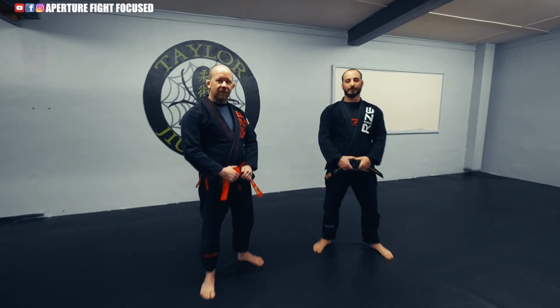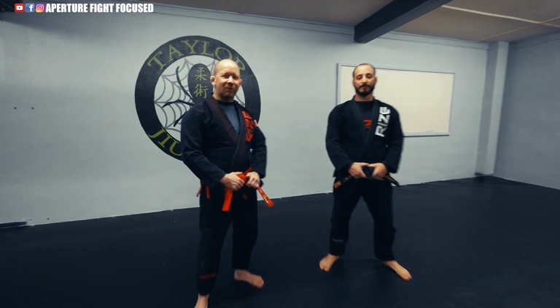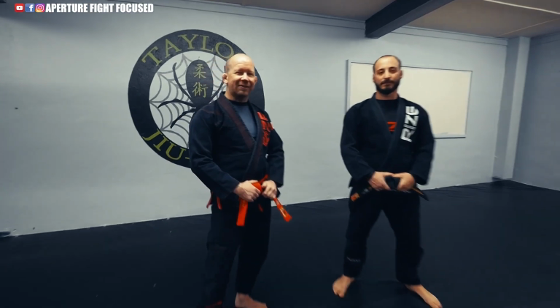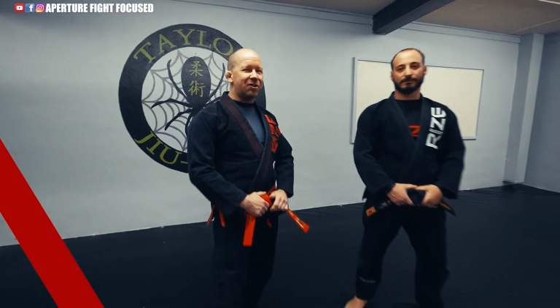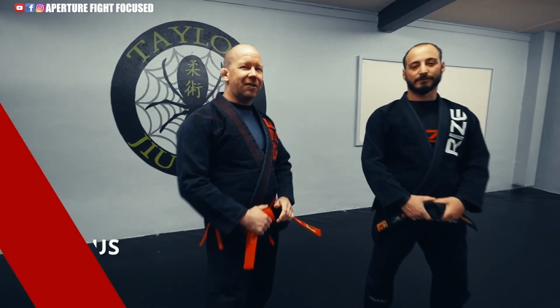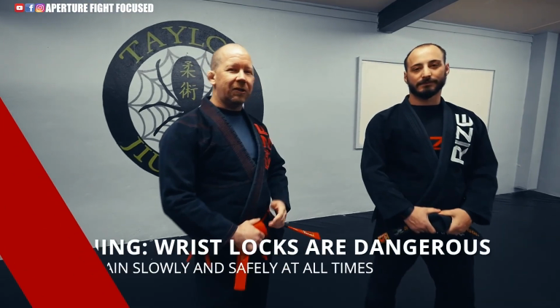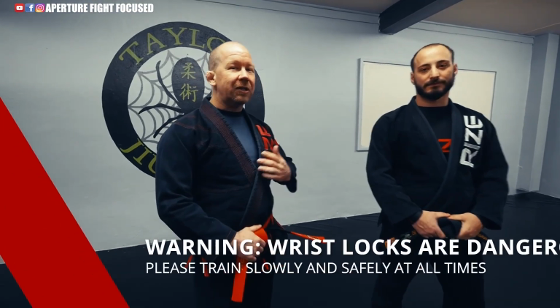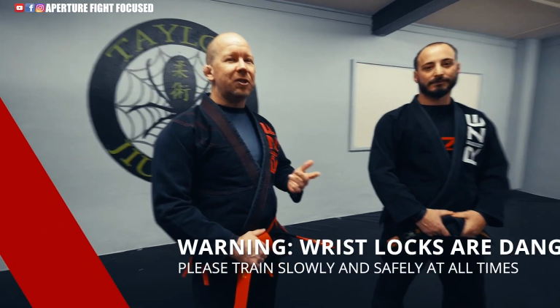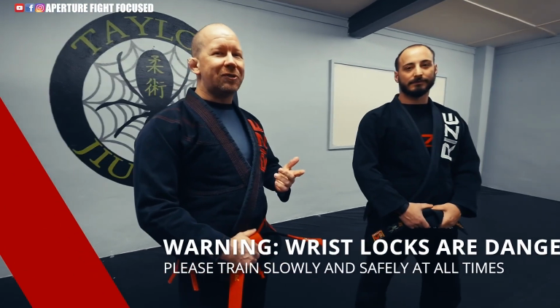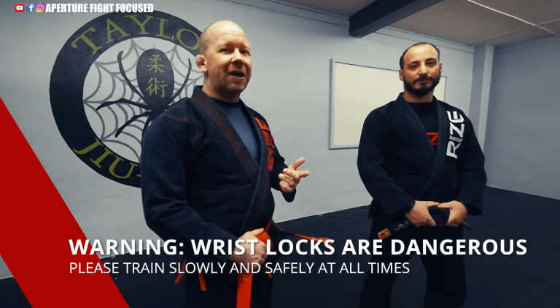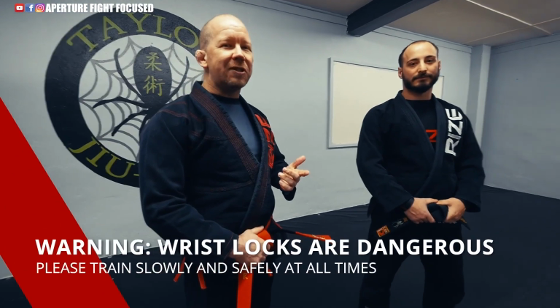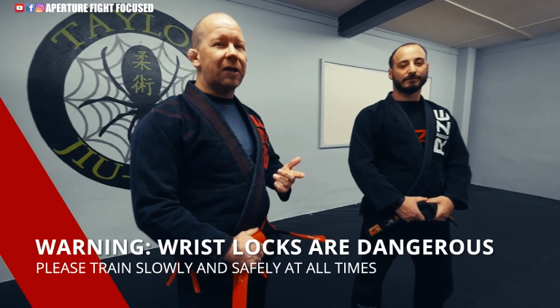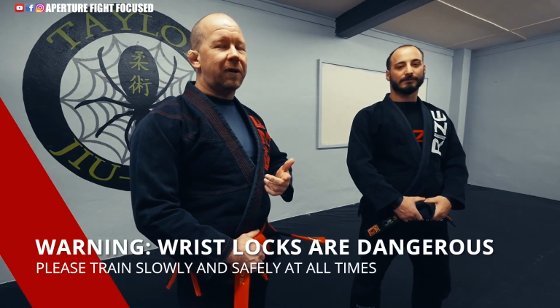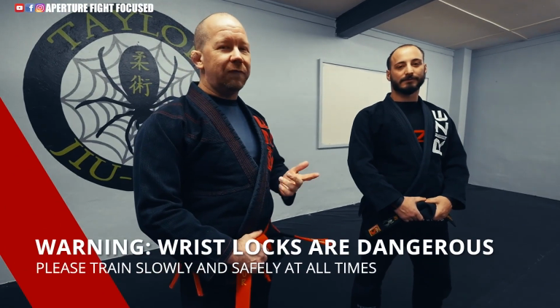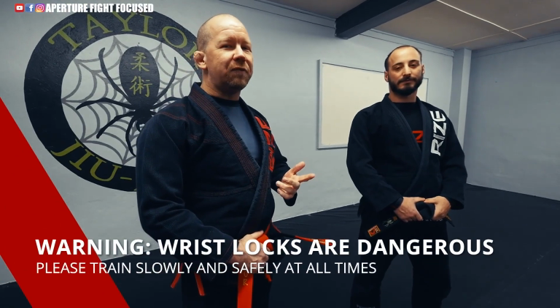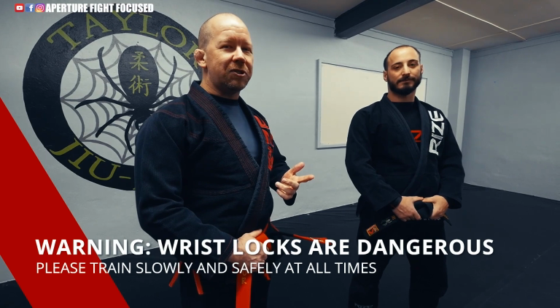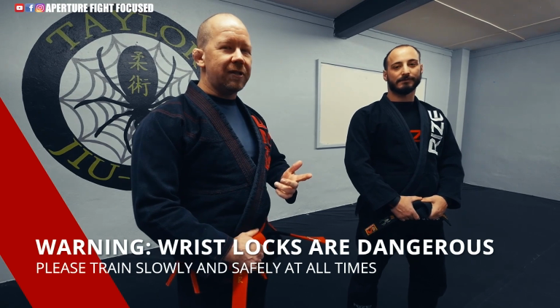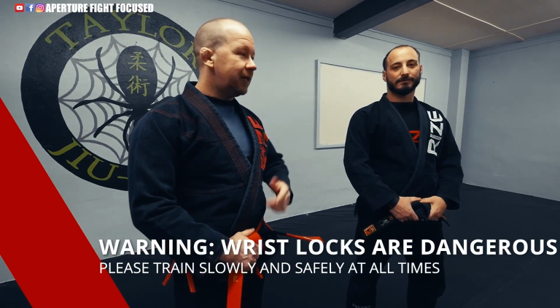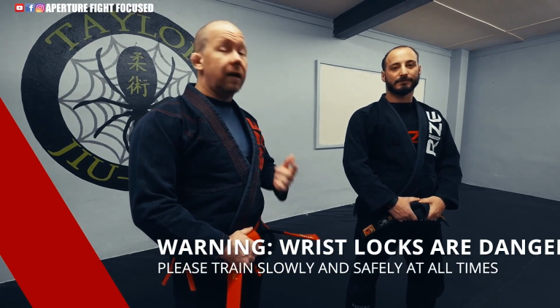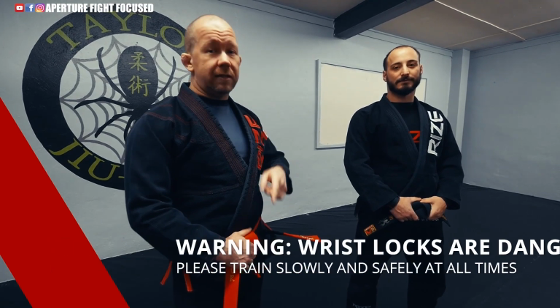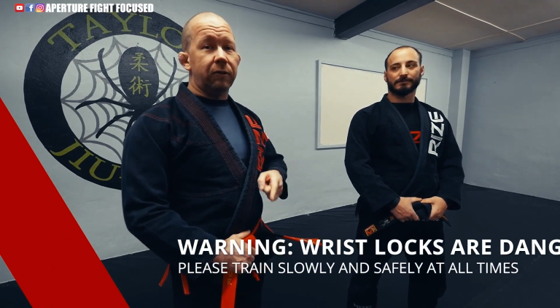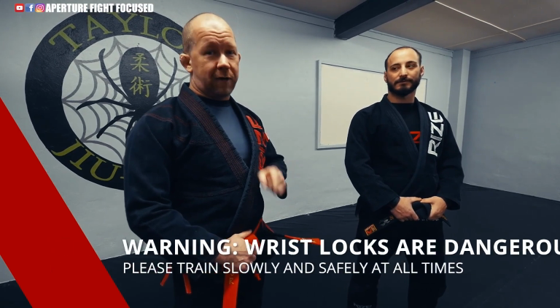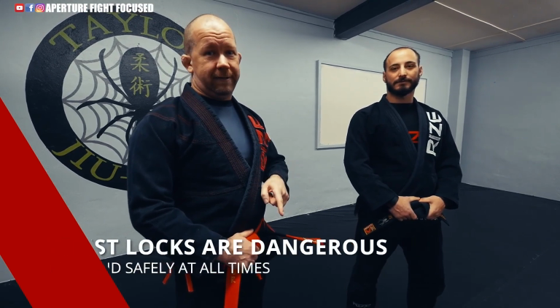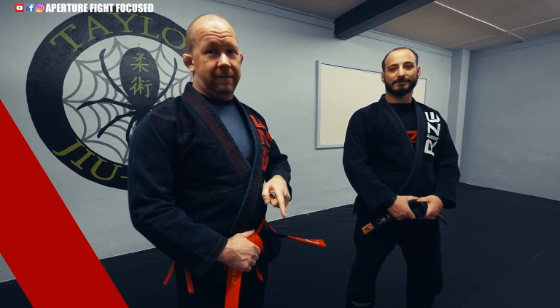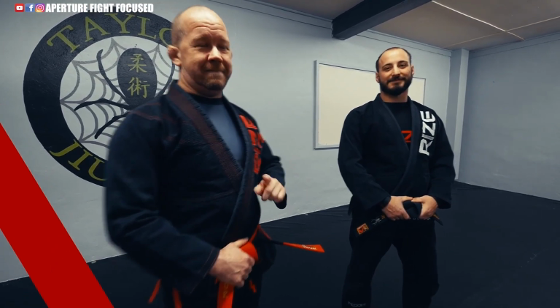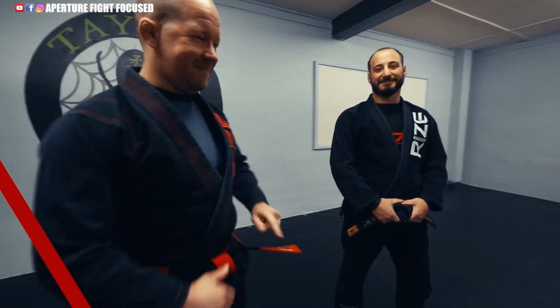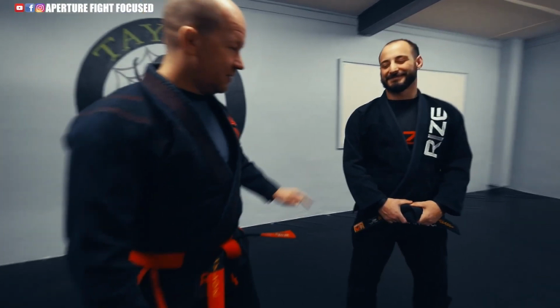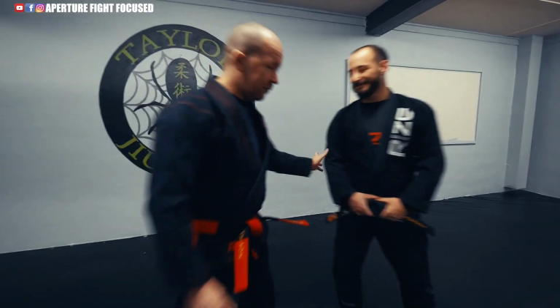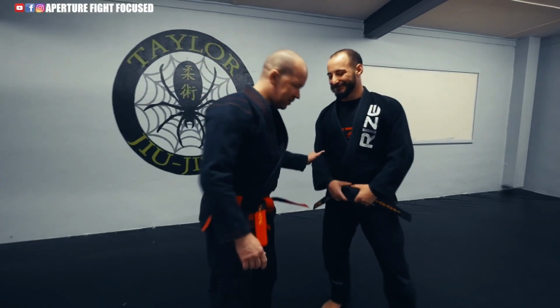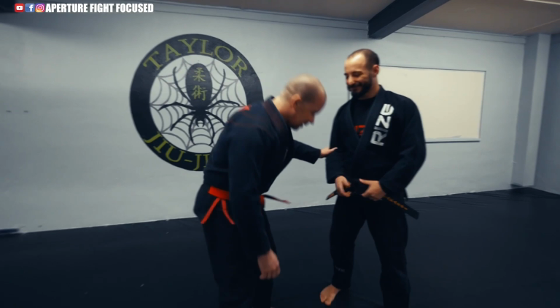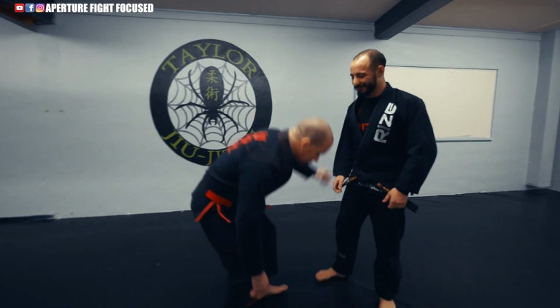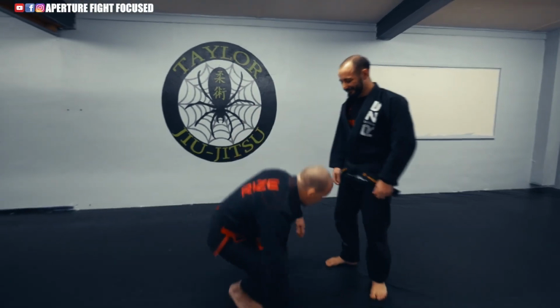Hello guys, I'm Renshi Scott Taylor. I'm going to be showing some wrist locks from a few different positions. This is how you lose friends. So first position: close guard.